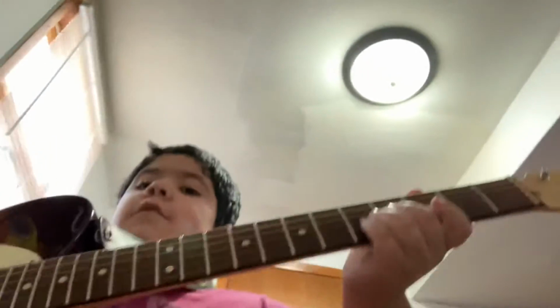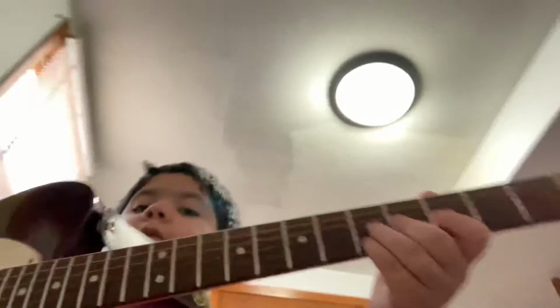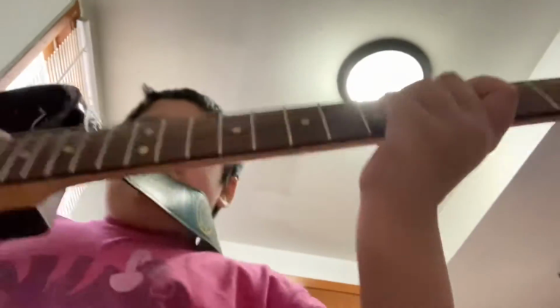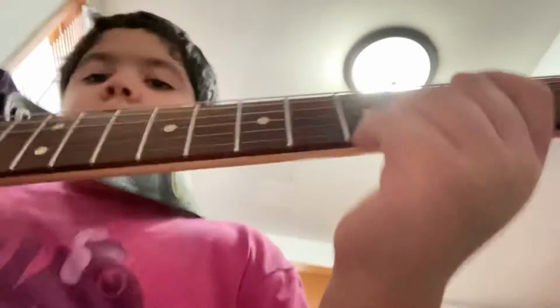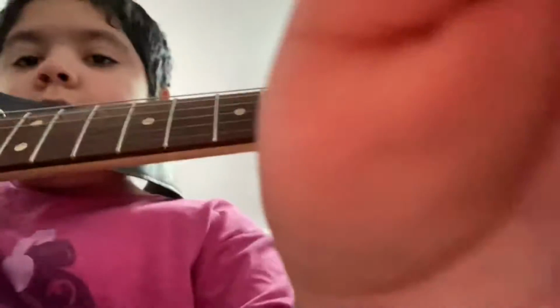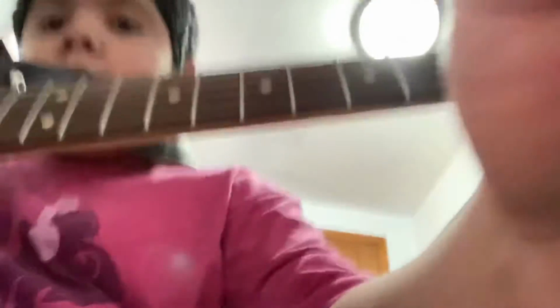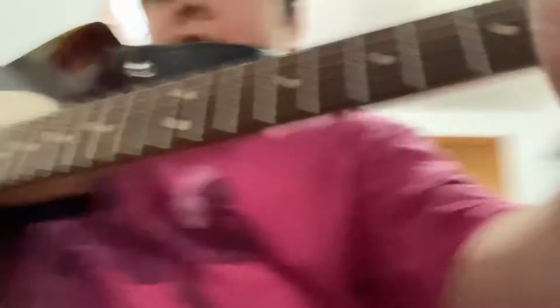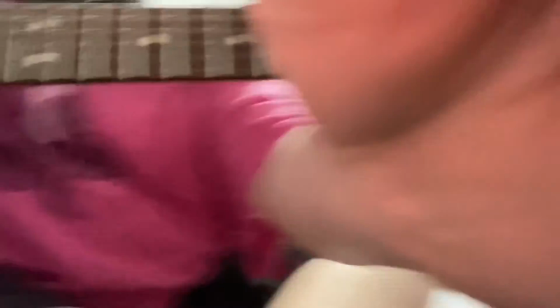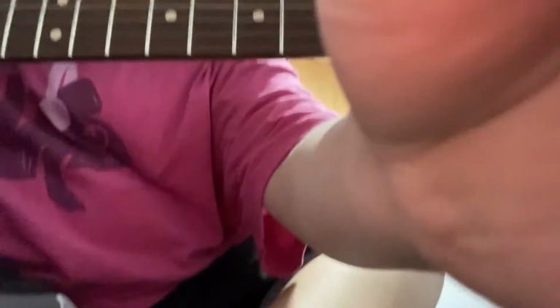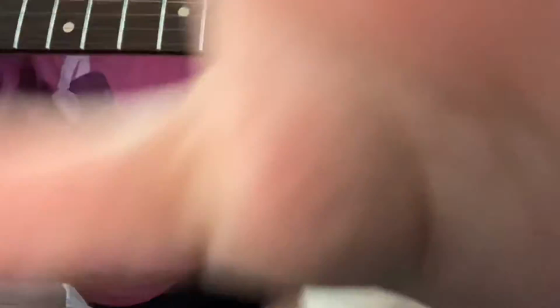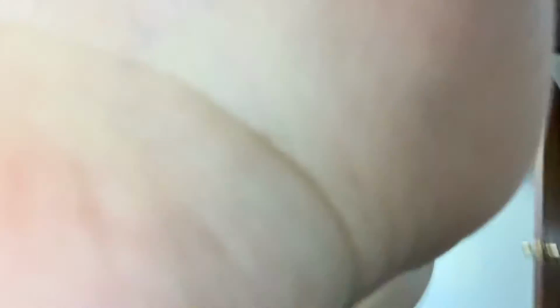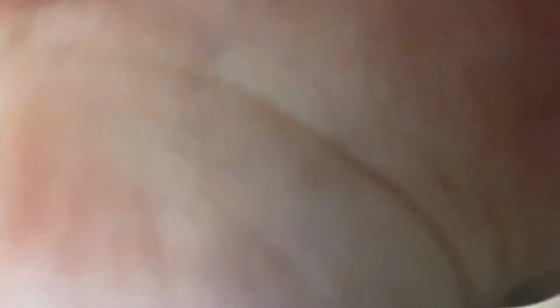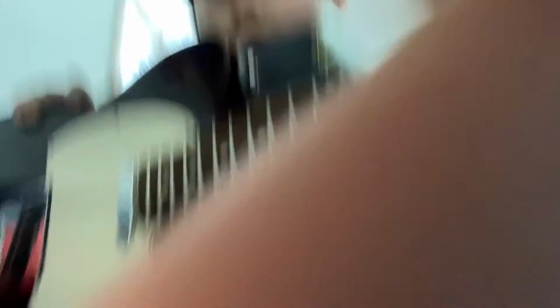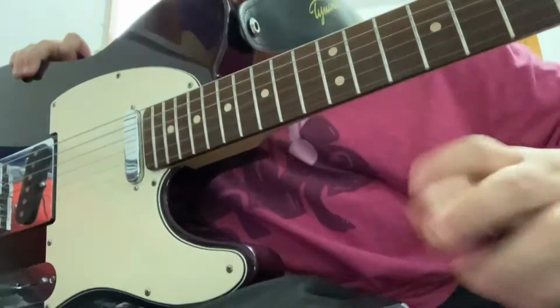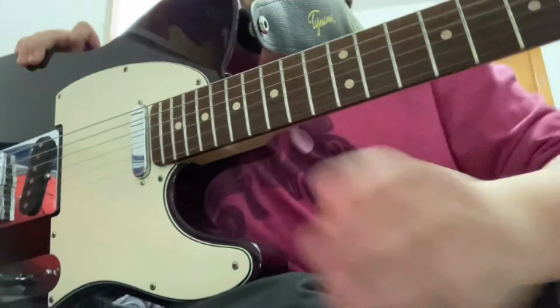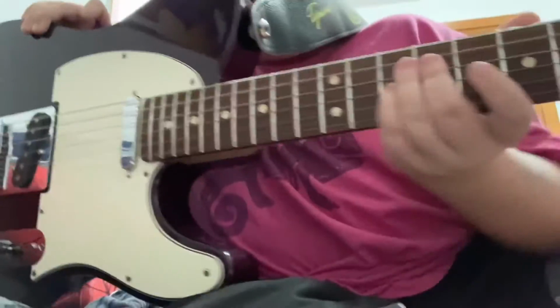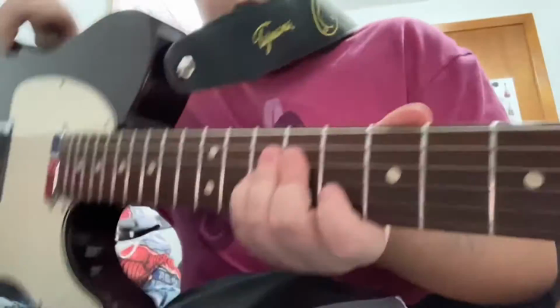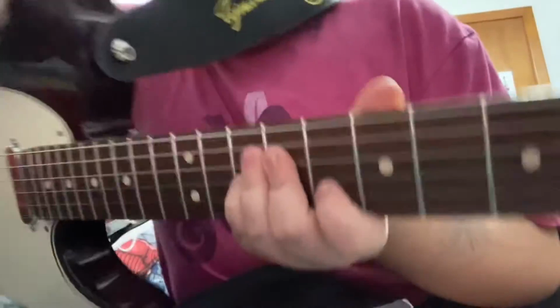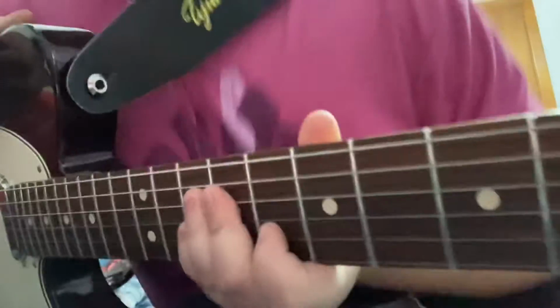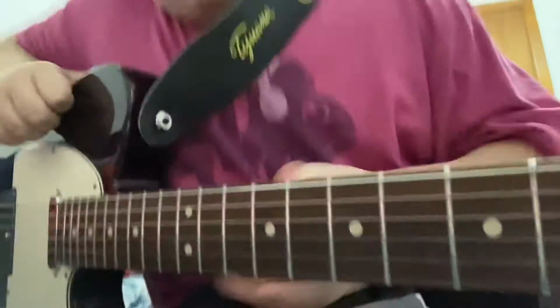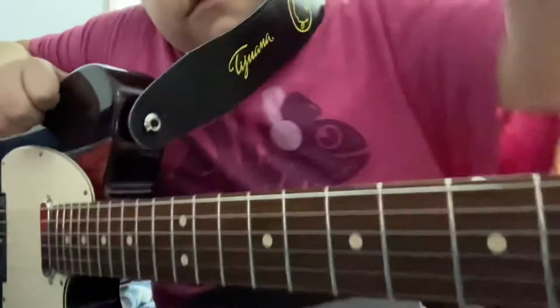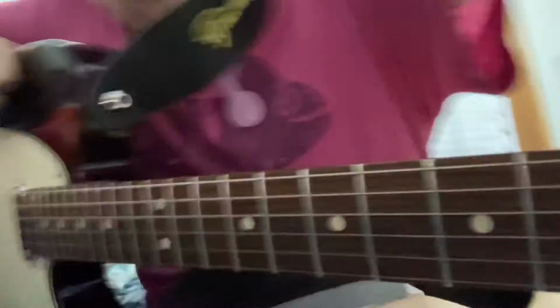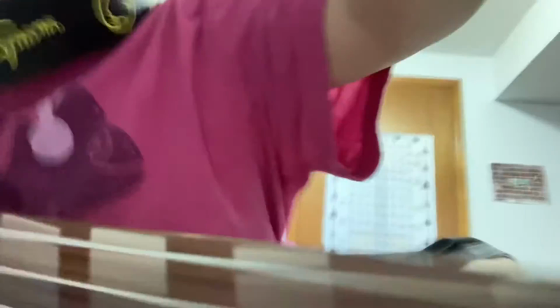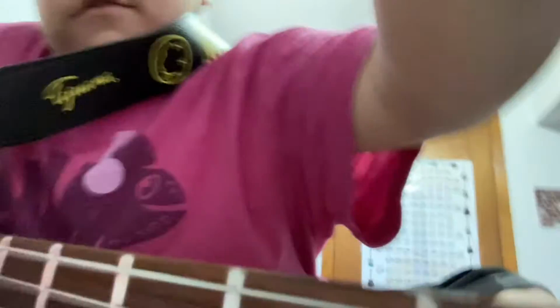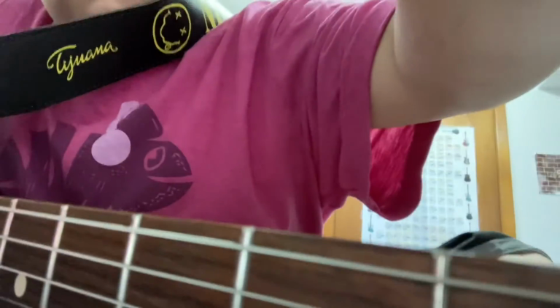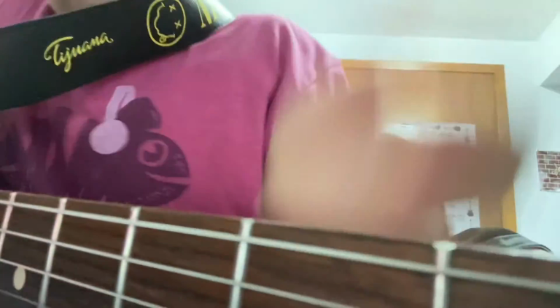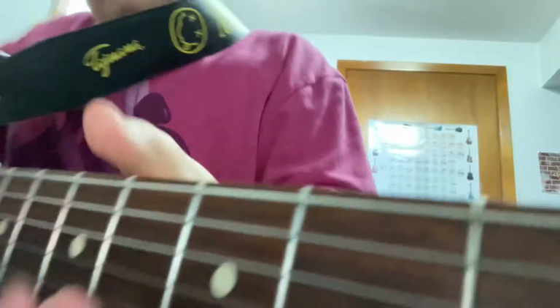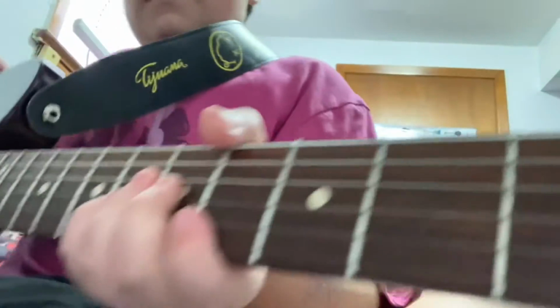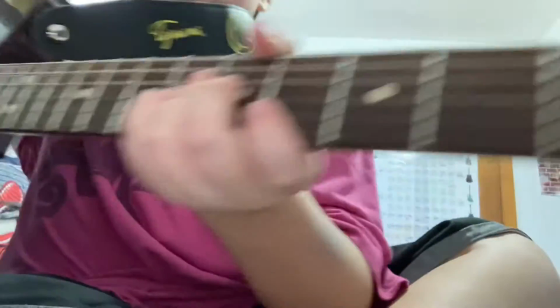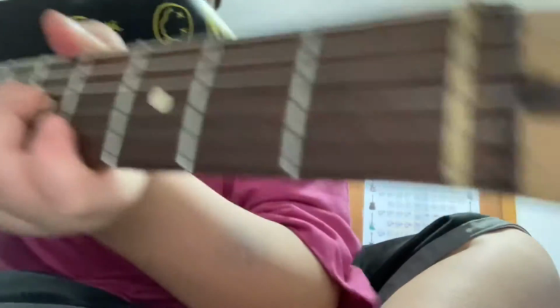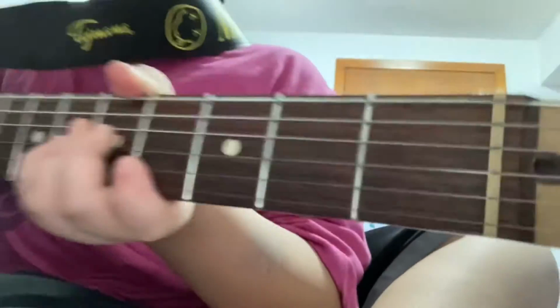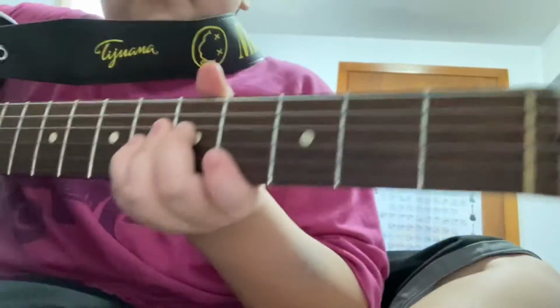I'll give you a closer view, sorry — I just want to give a good view of the fretboard.